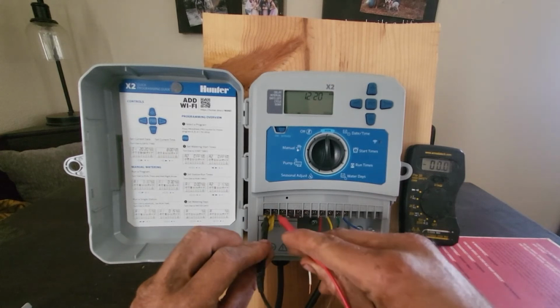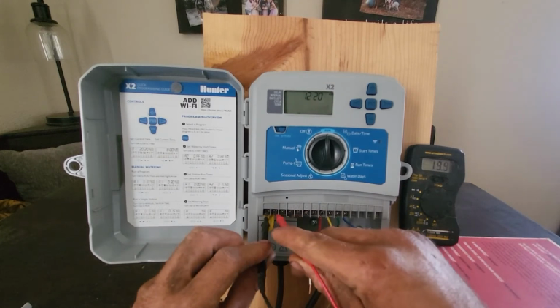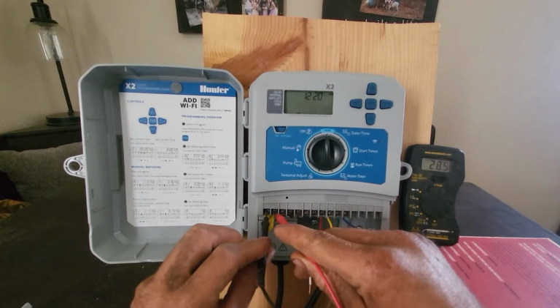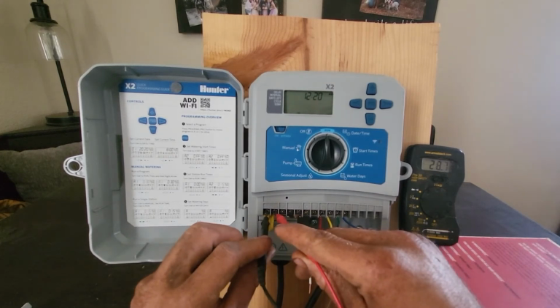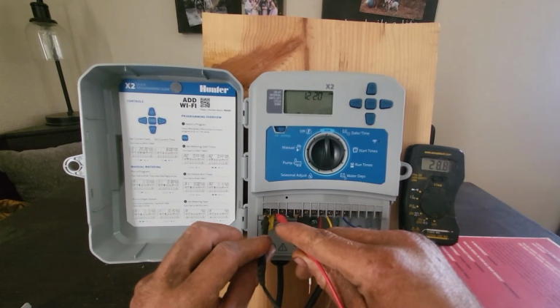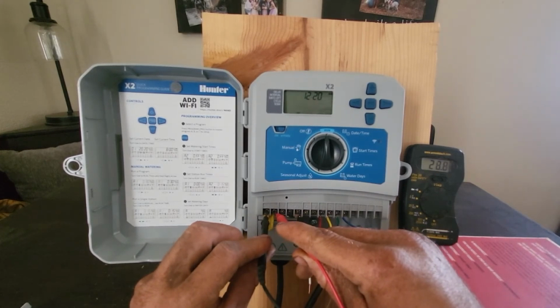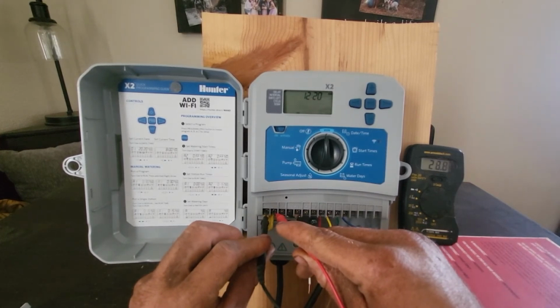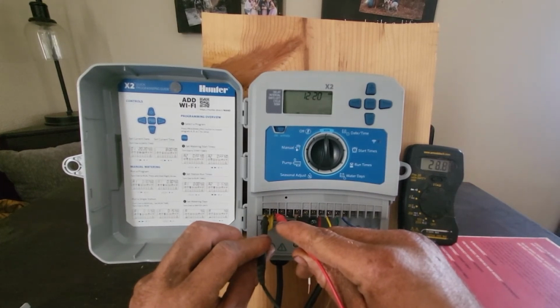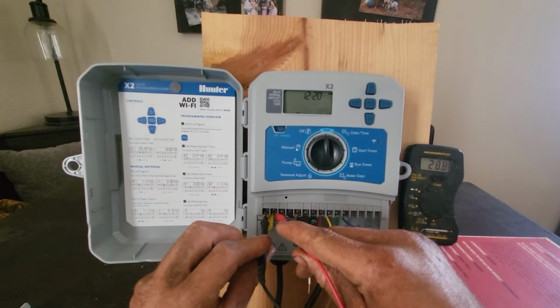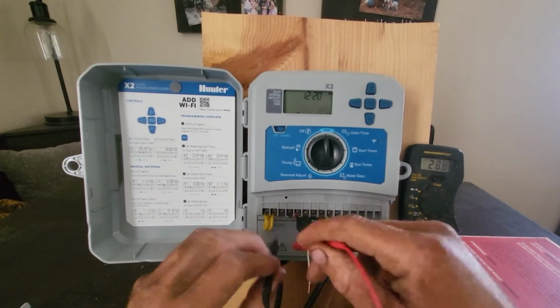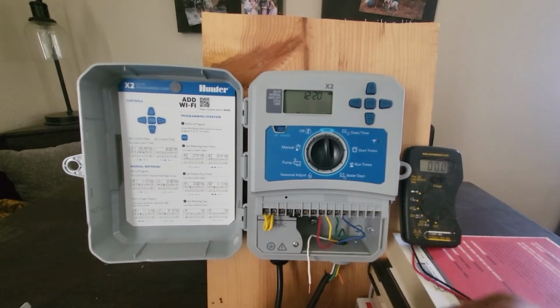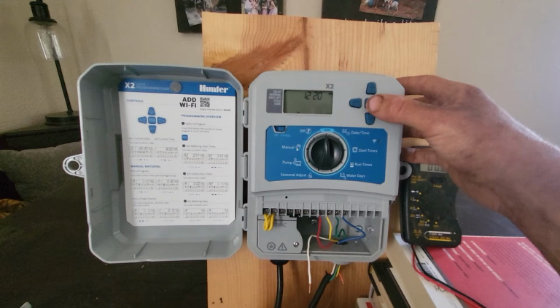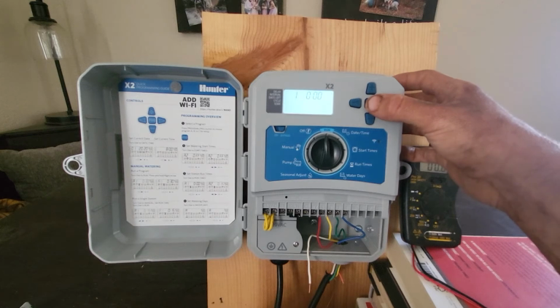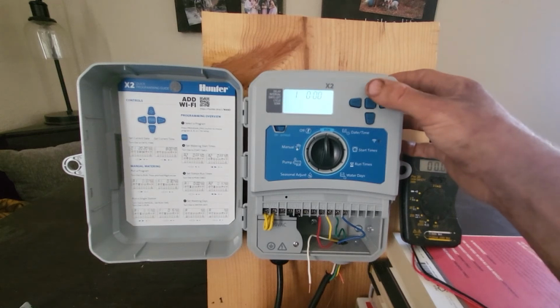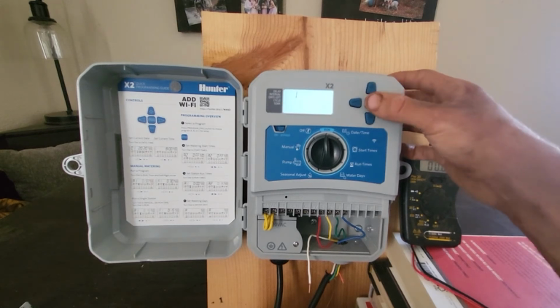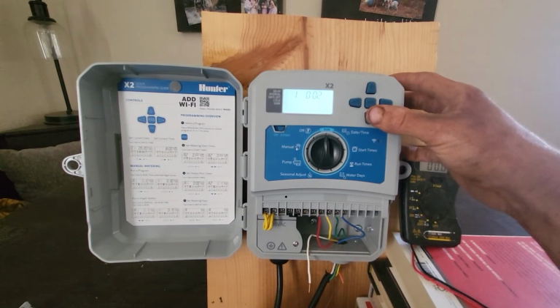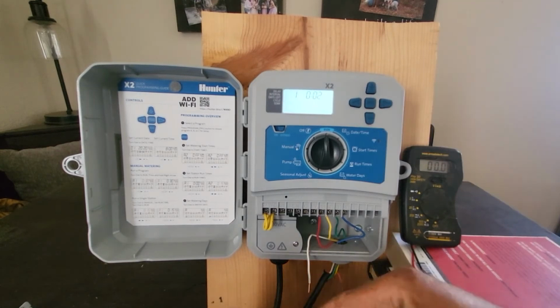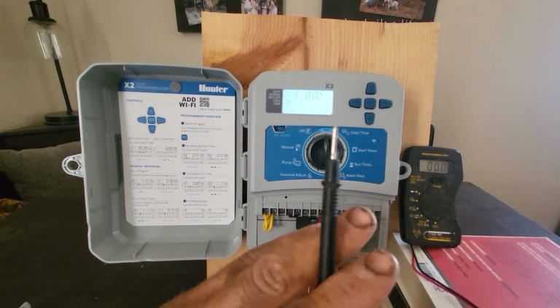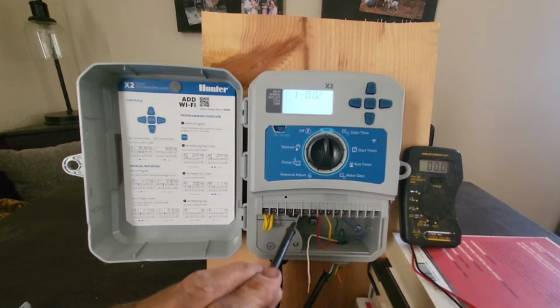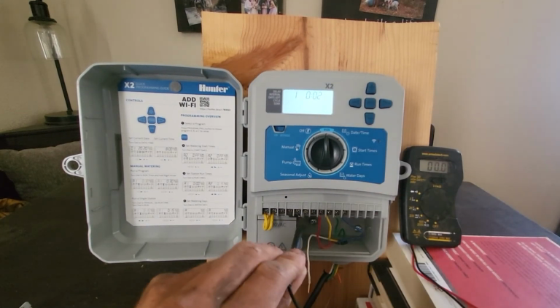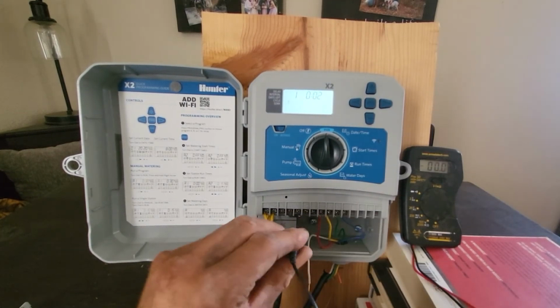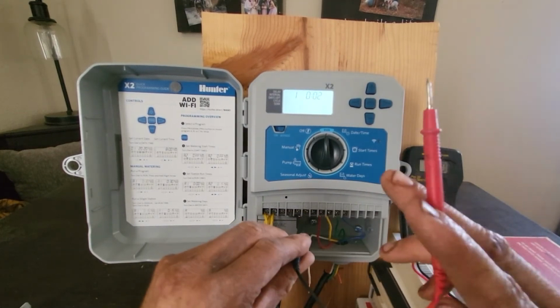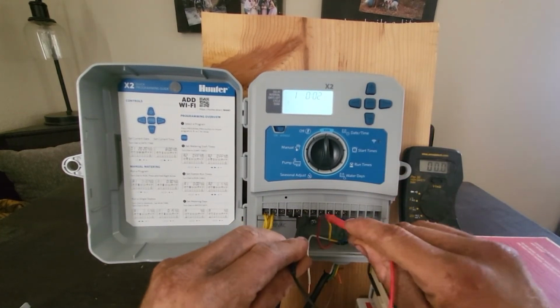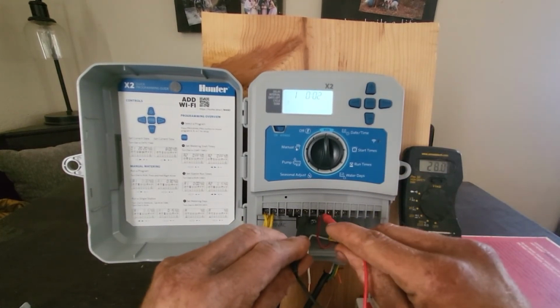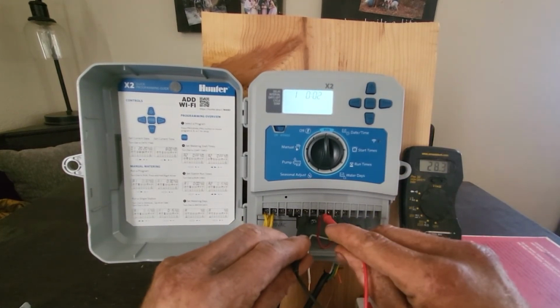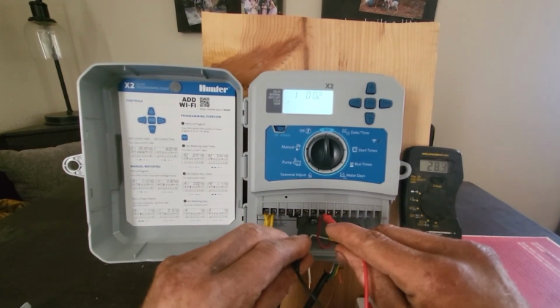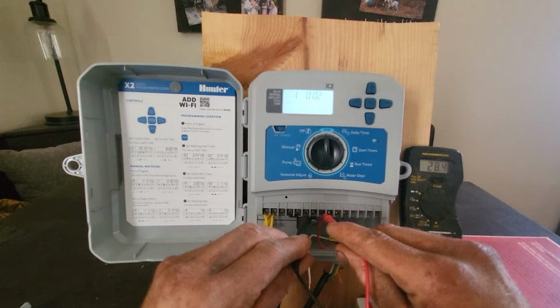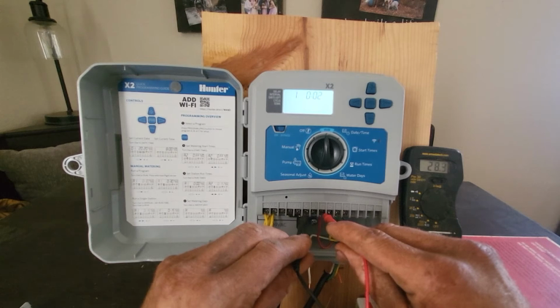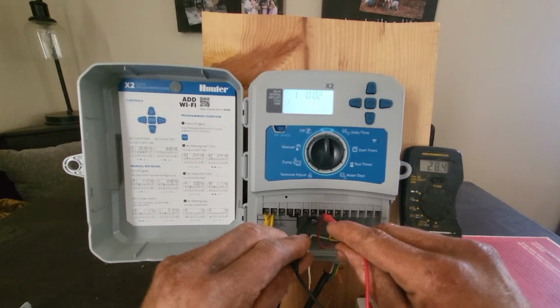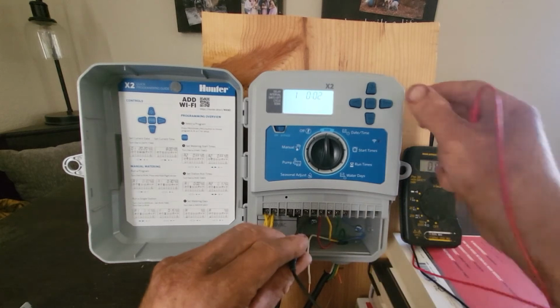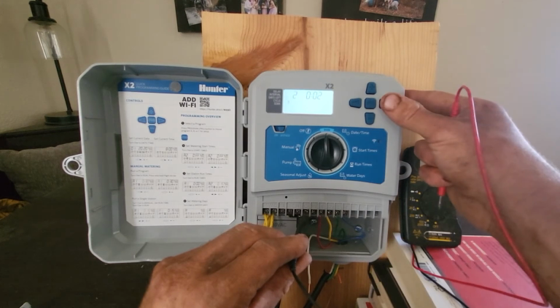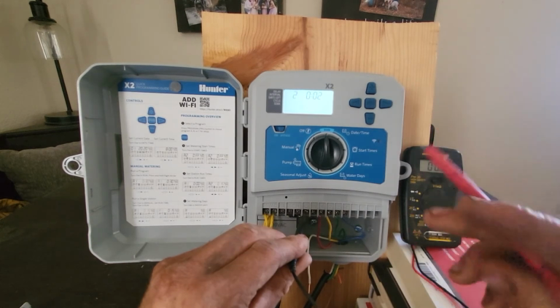More often than not, it will be higher than 24 volts. Next, turn on each of the zones one at a time and connect the black lead to the common output and the red lead to the field wire output.